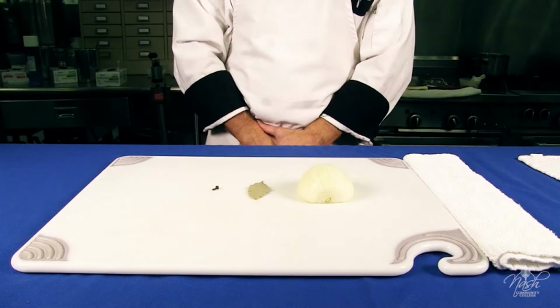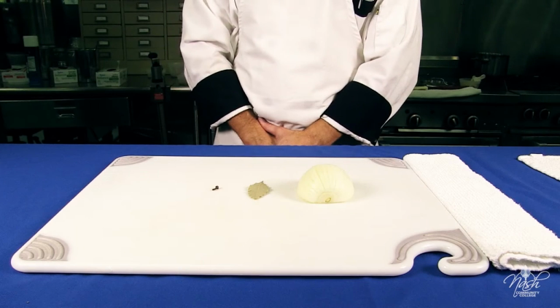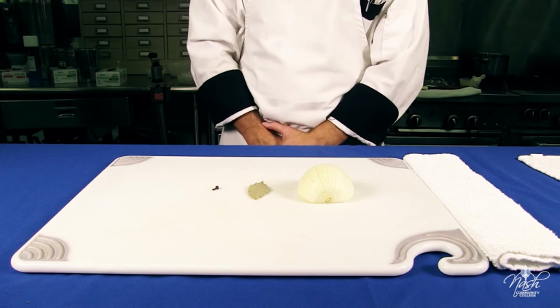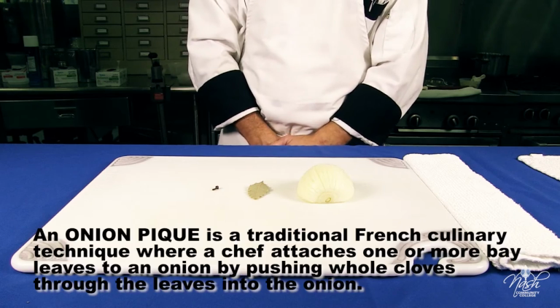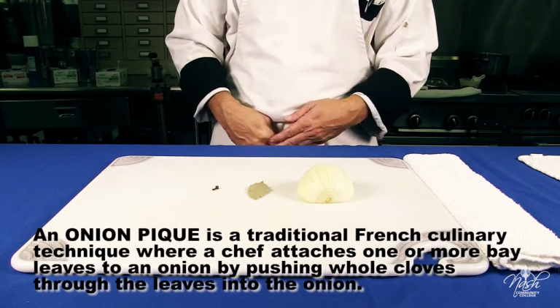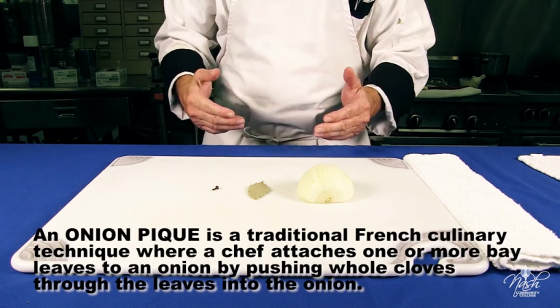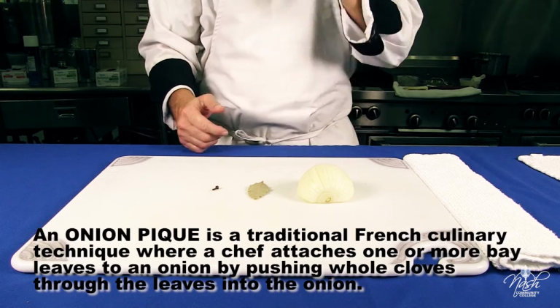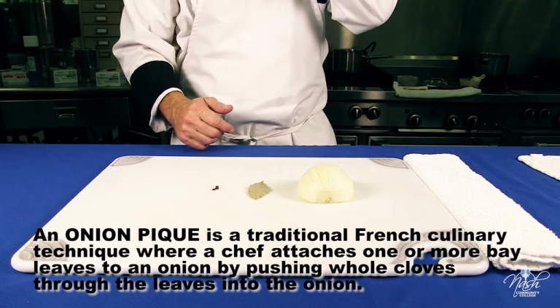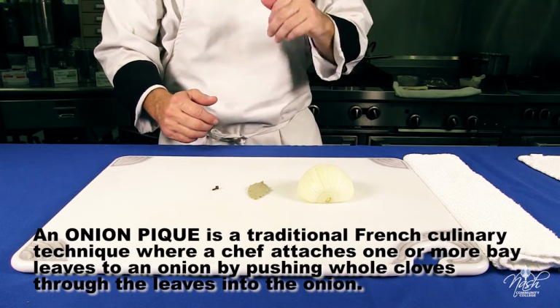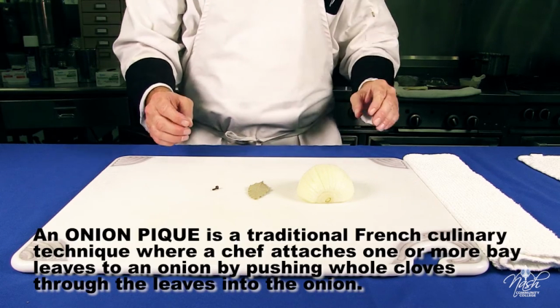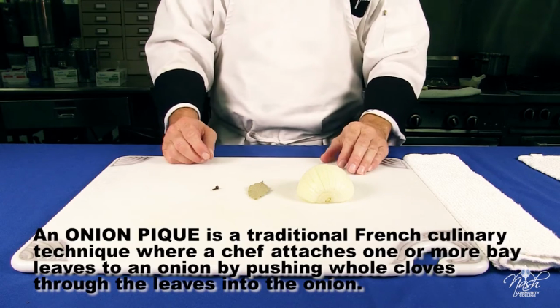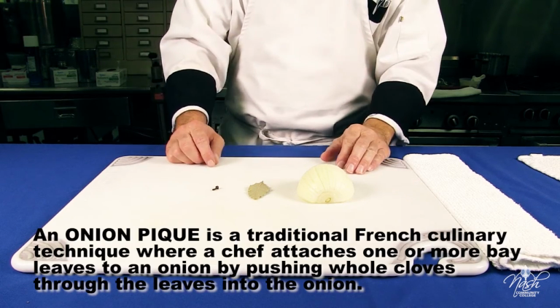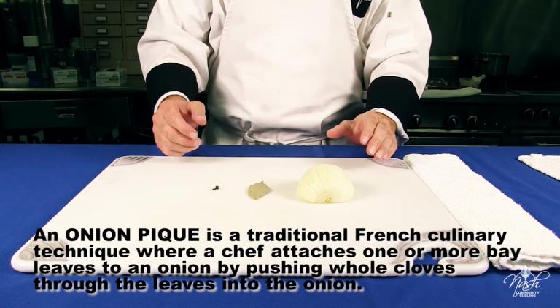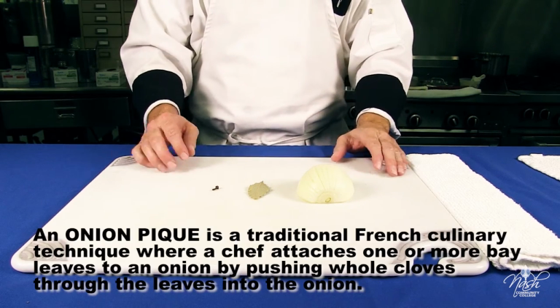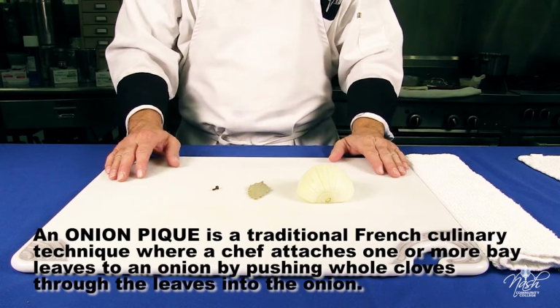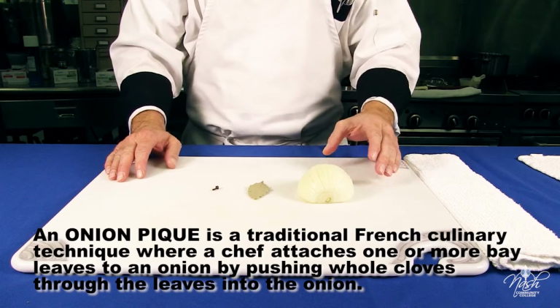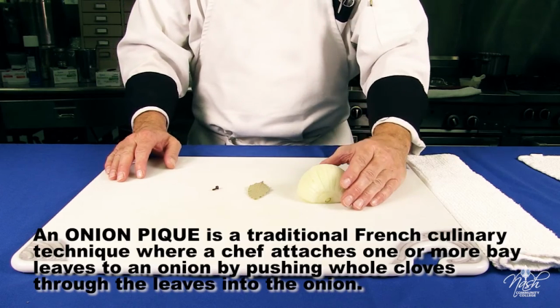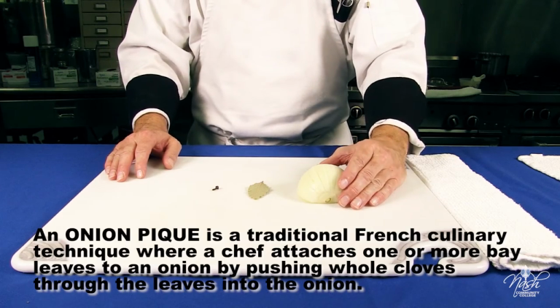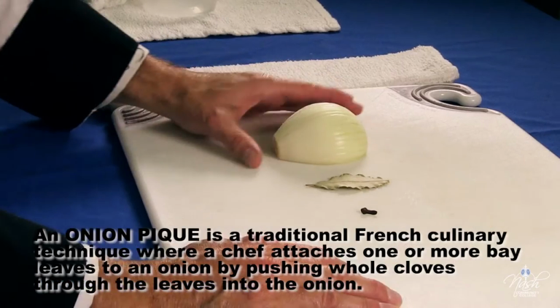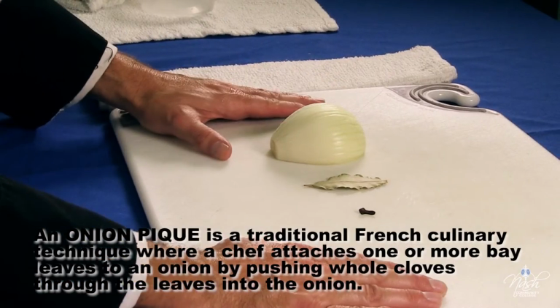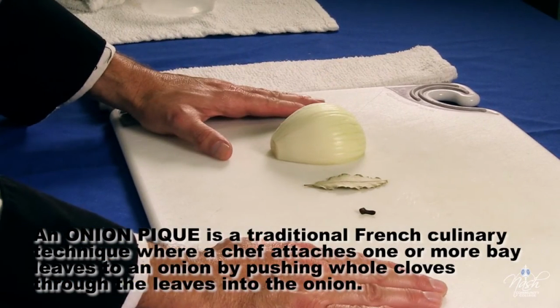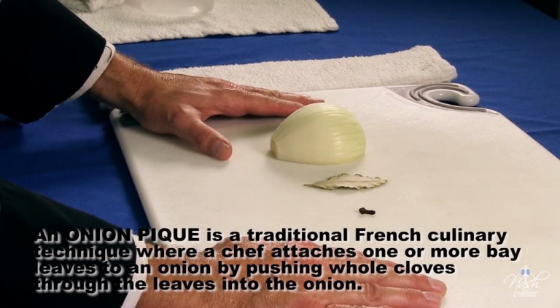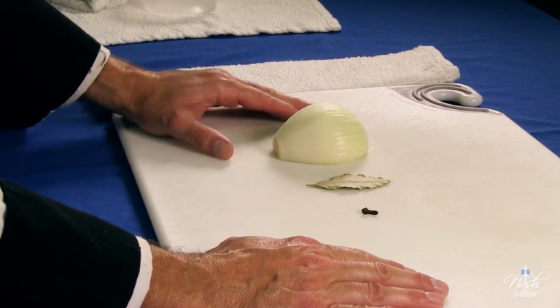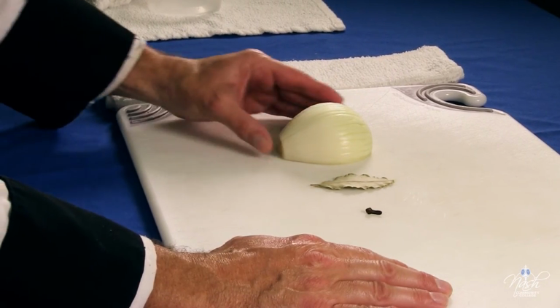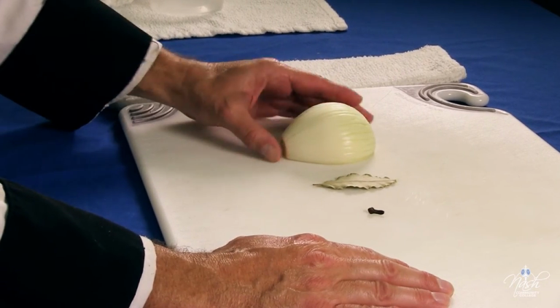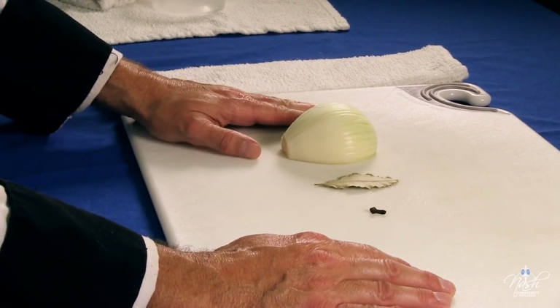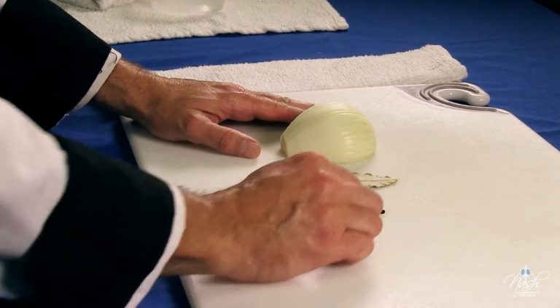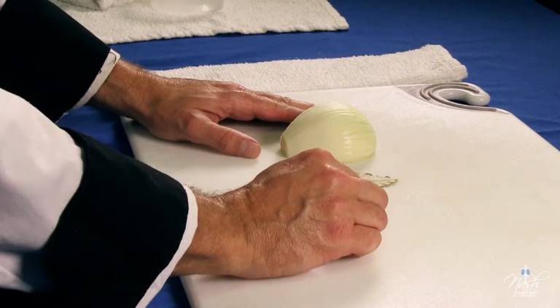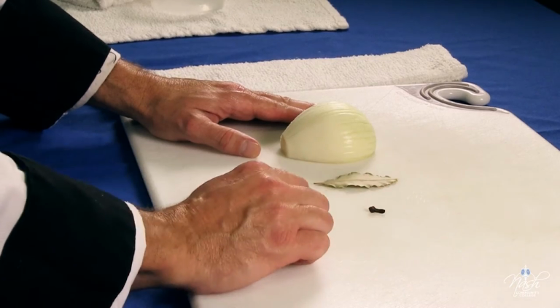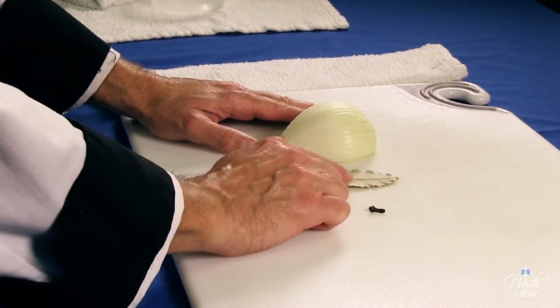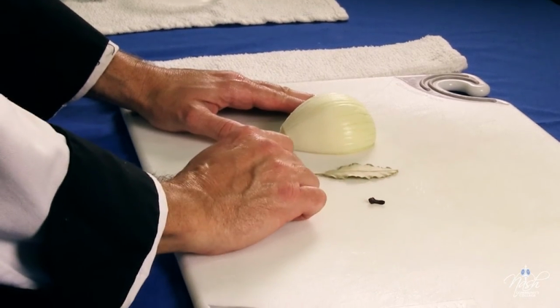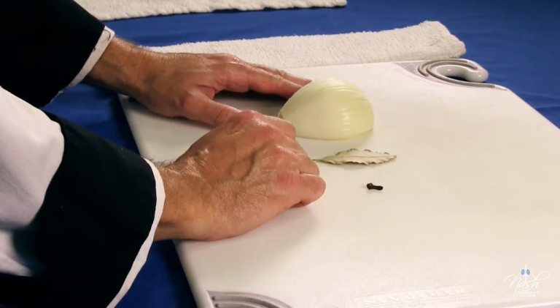Onion piquet — a classic flavoring combination for bechamel sauce and other things. For about a quart of your sauce, we take a half an onion, one clove, and one bay leaf.